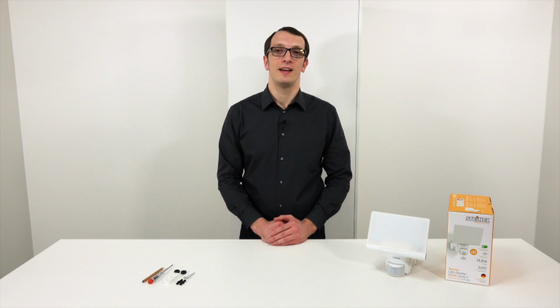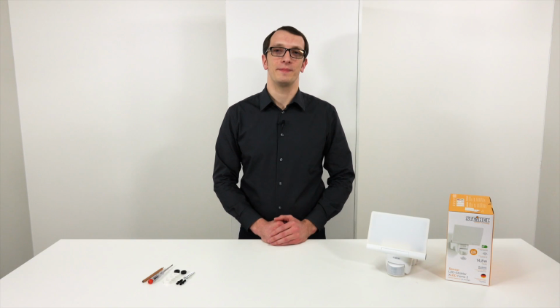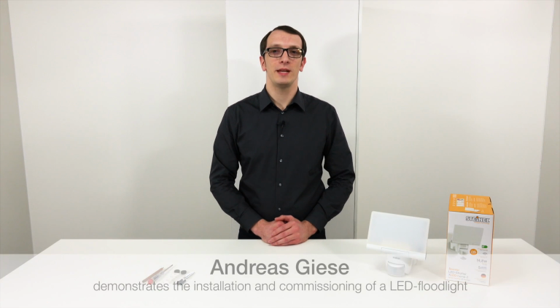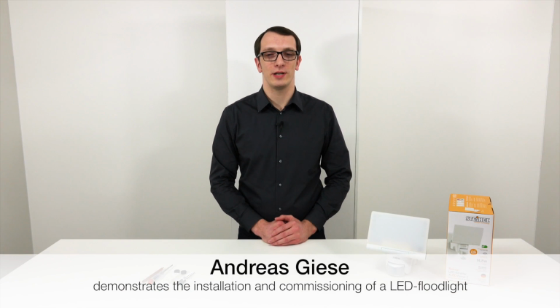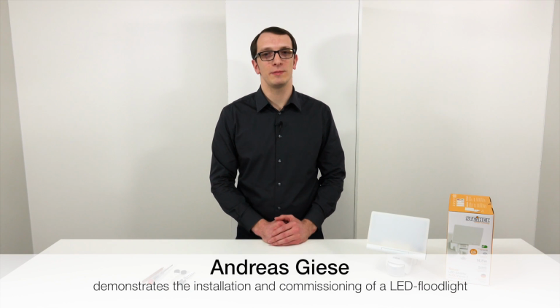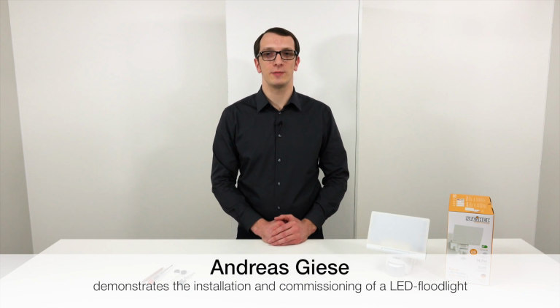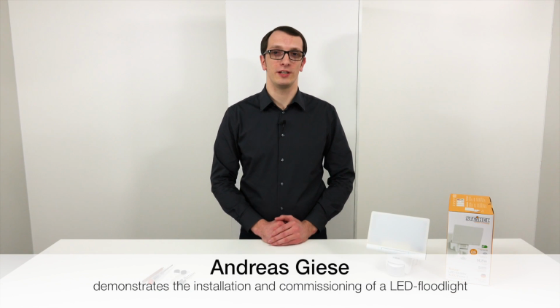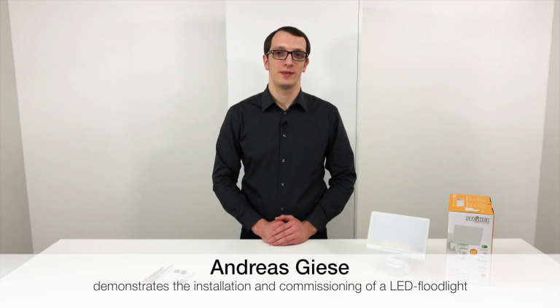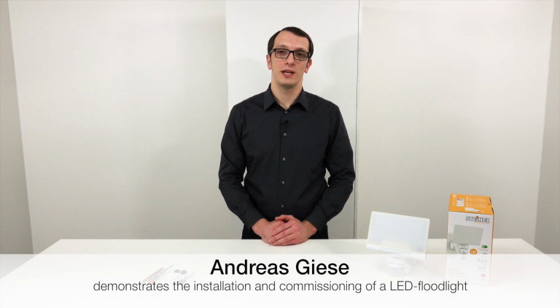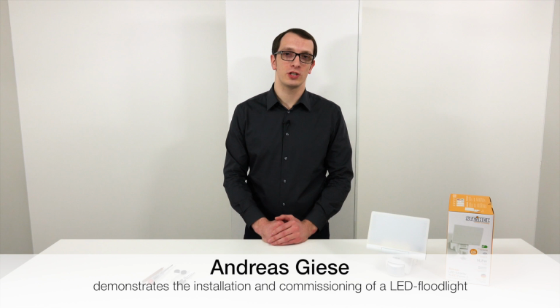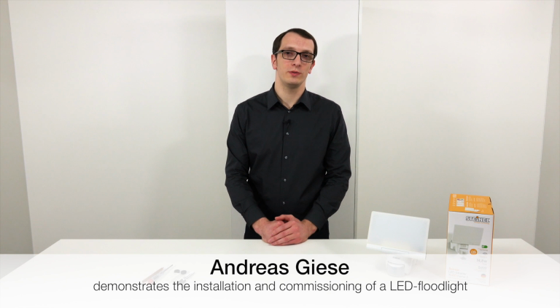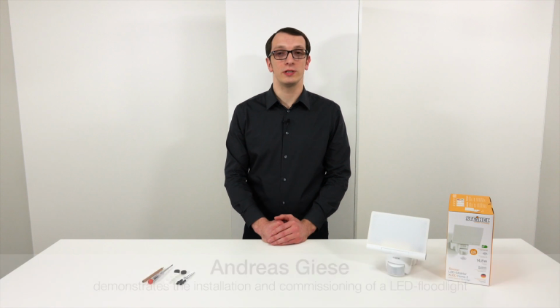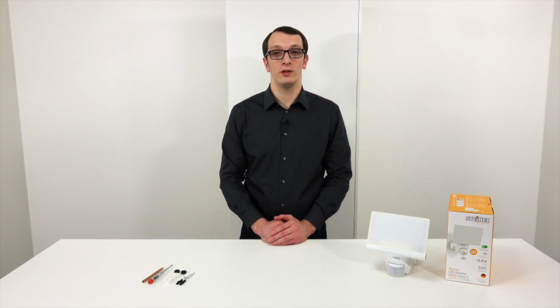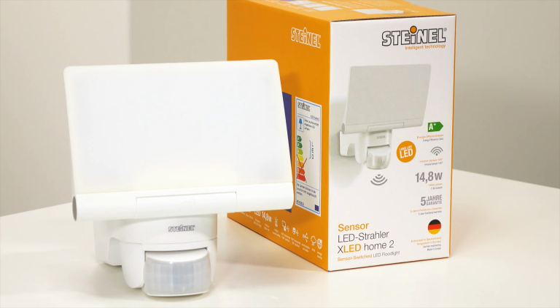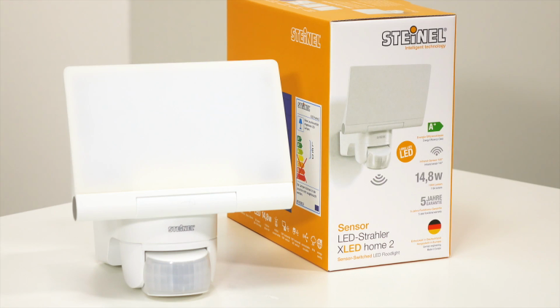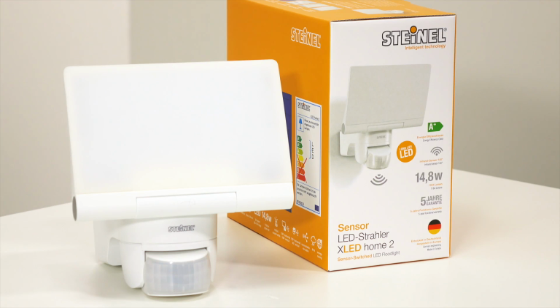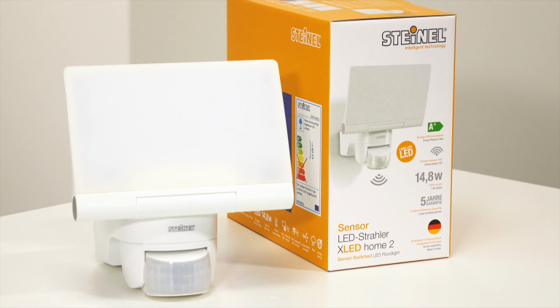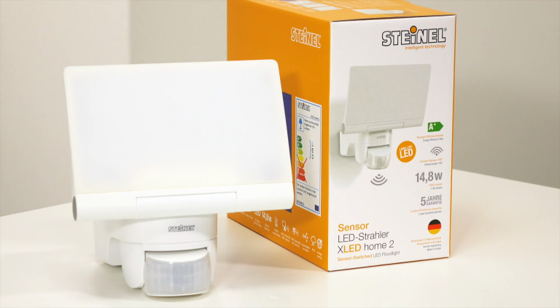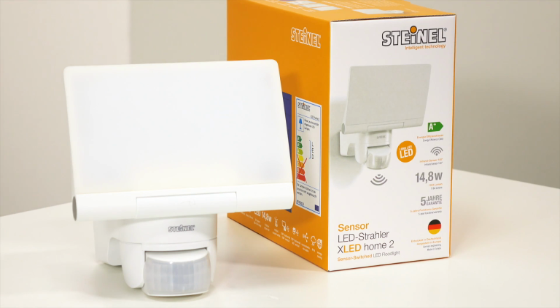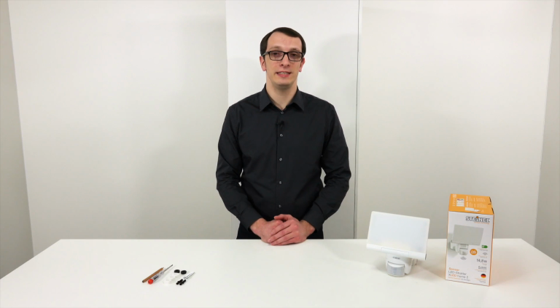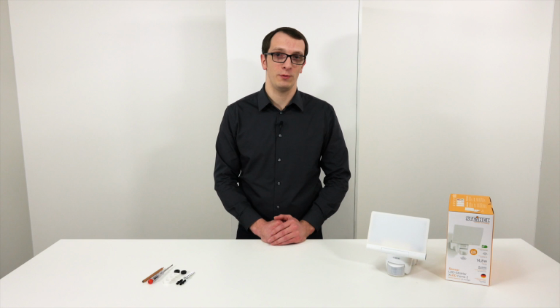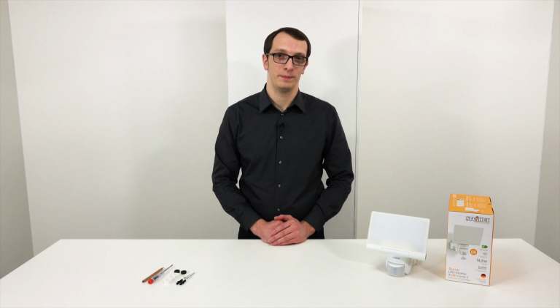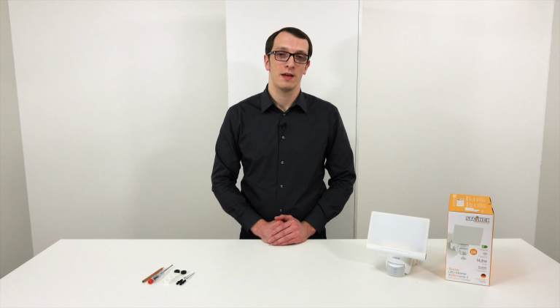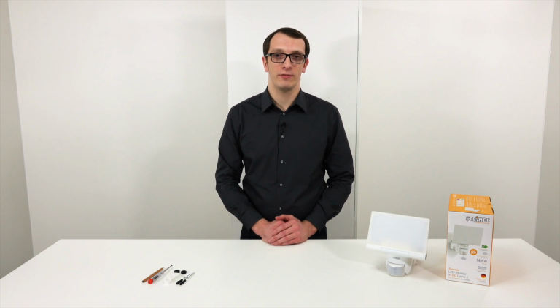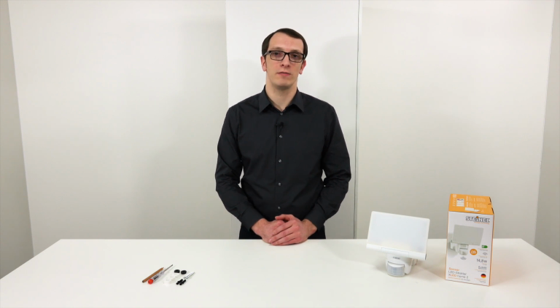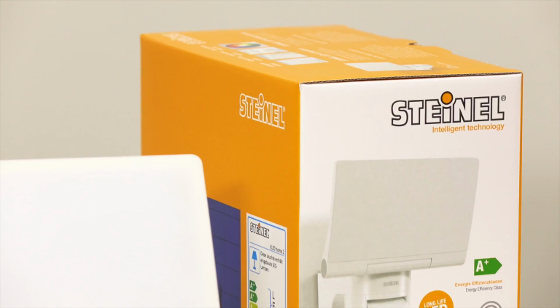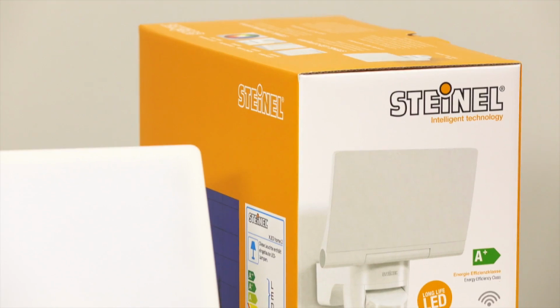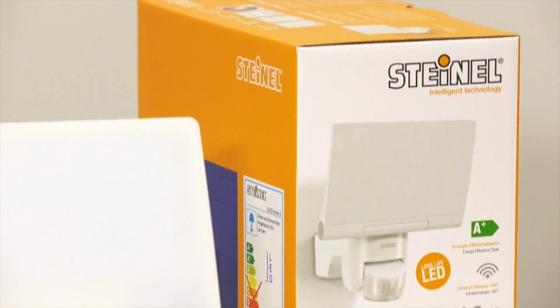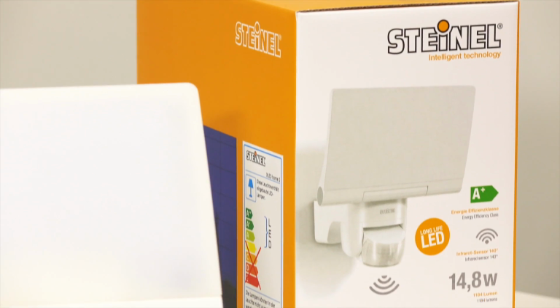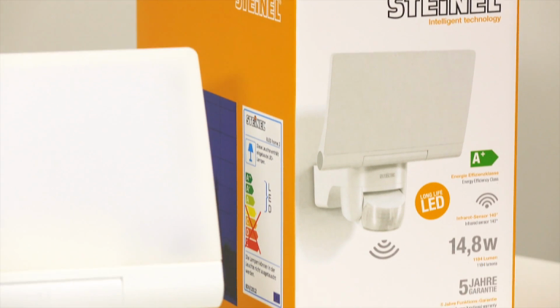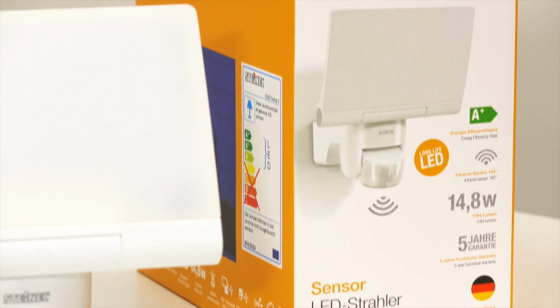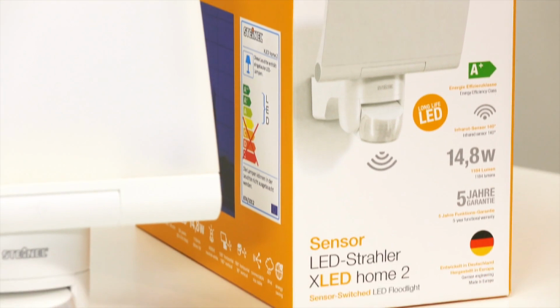Hi, my name is Andreas and I'm the Sensor Managed Diner. Today I'm going to show you how to install a sensor-switched LED floodlight in a fast, easy and safe way. I will use our sensor-switched LED floodlight, the X-At-Home 2.